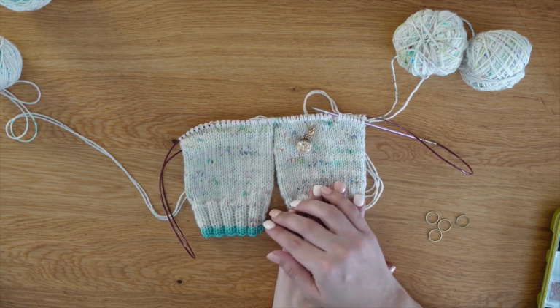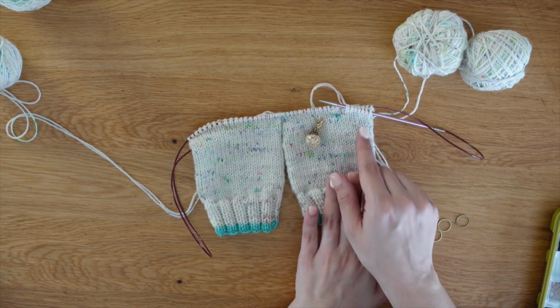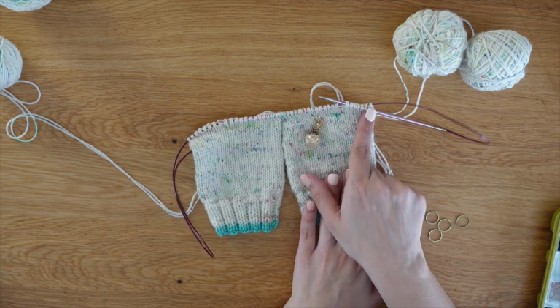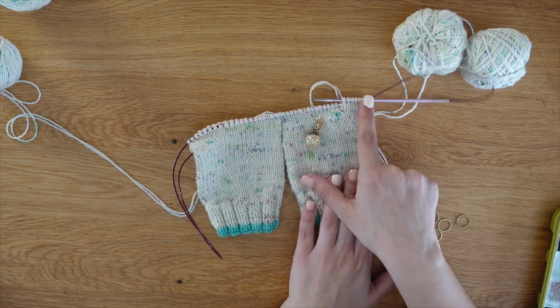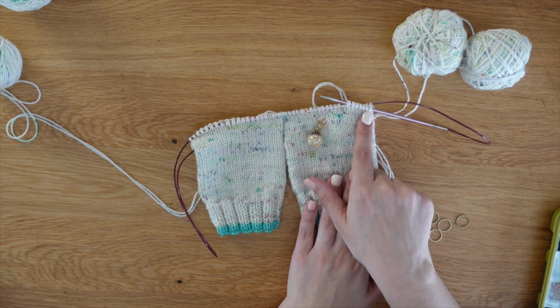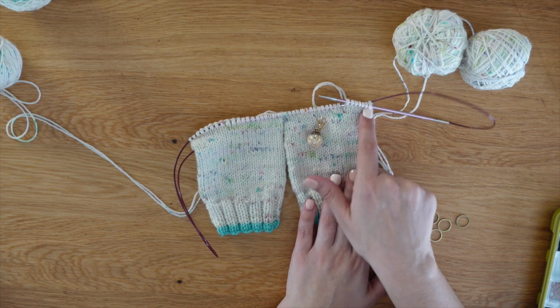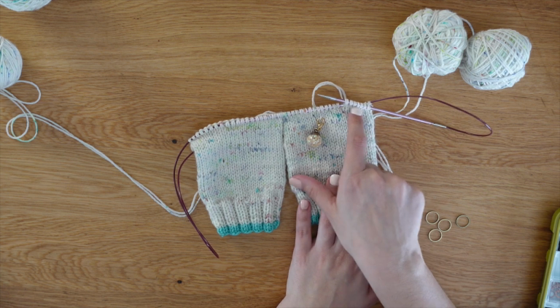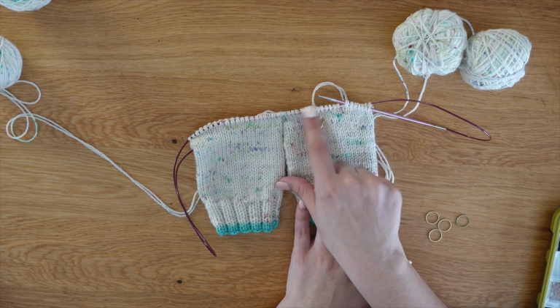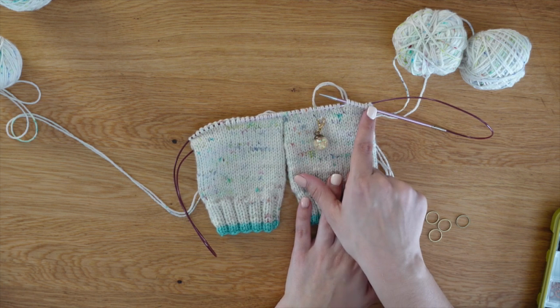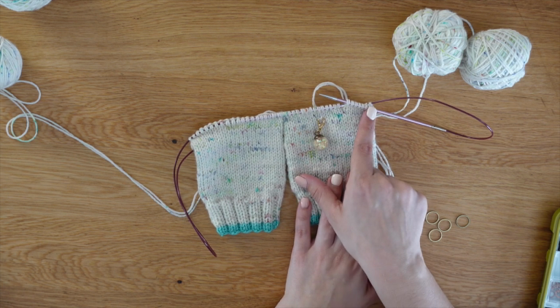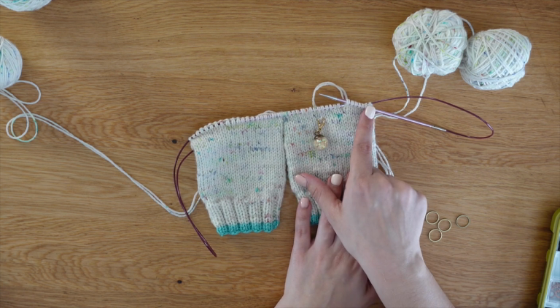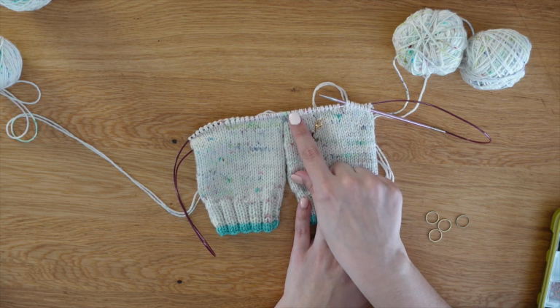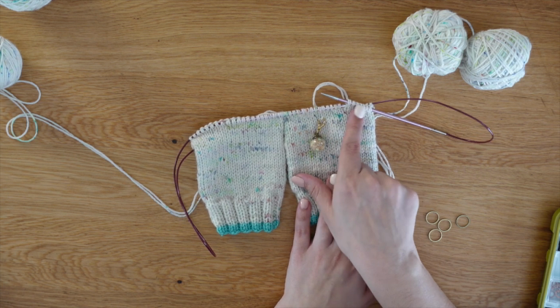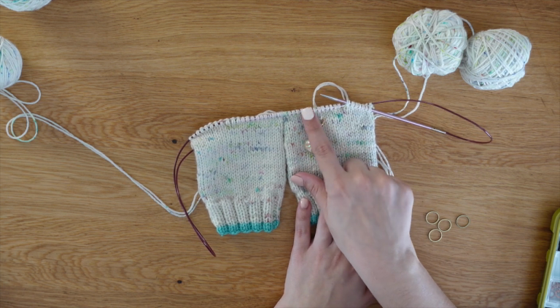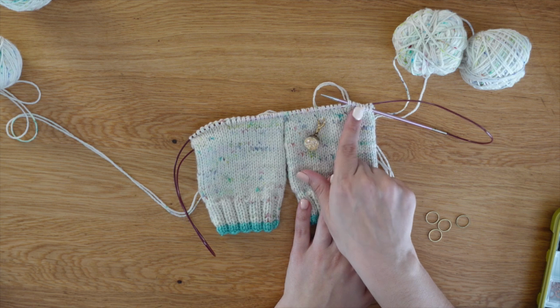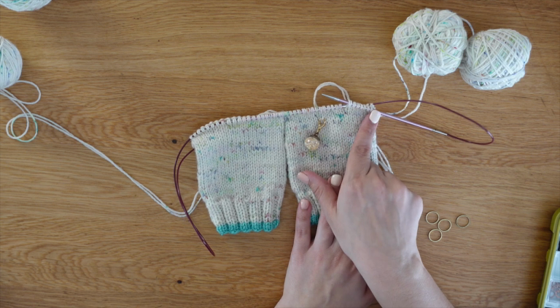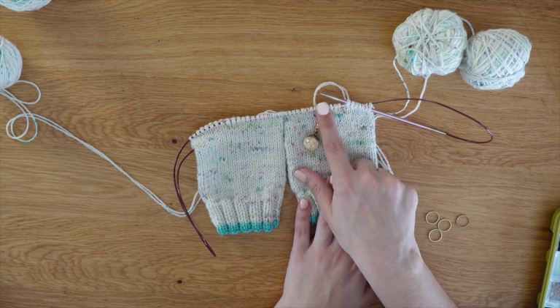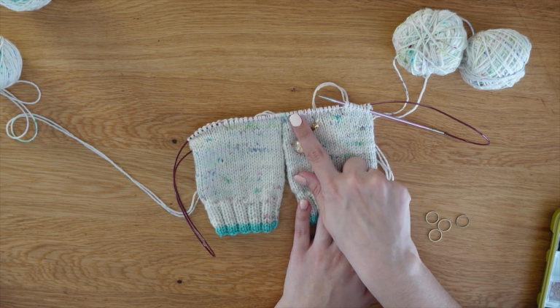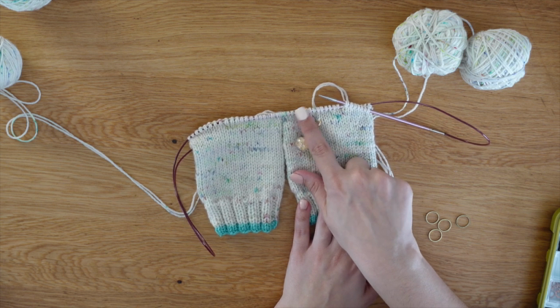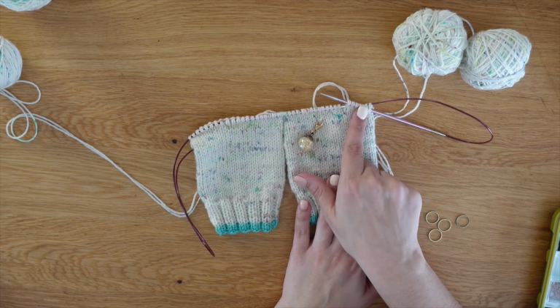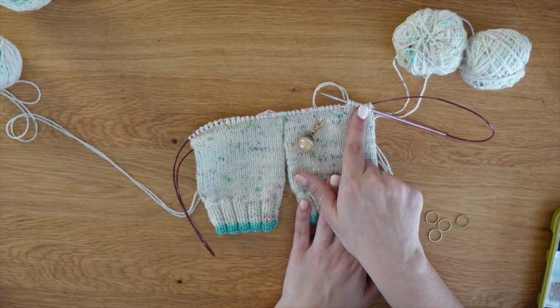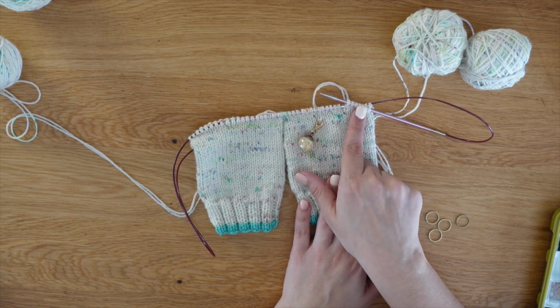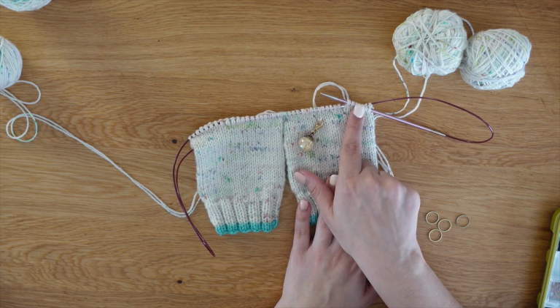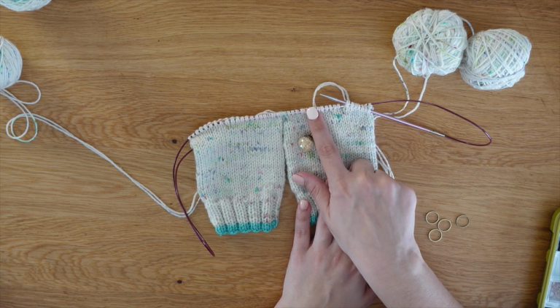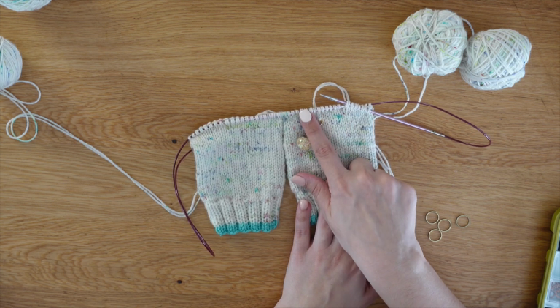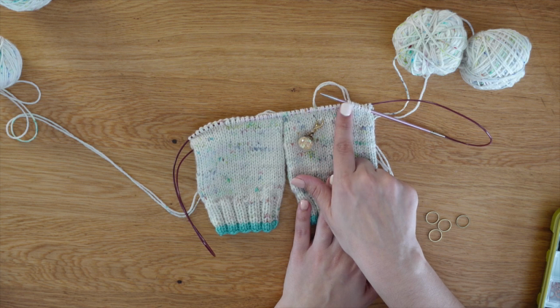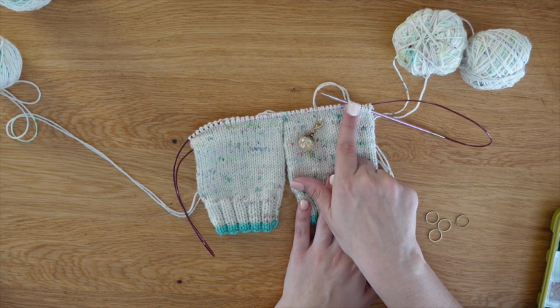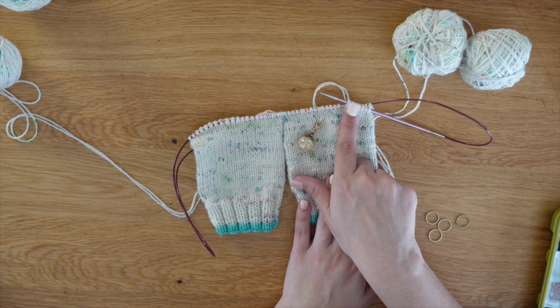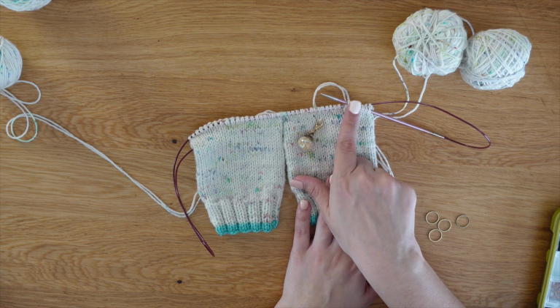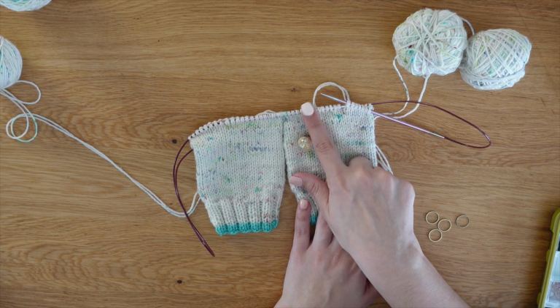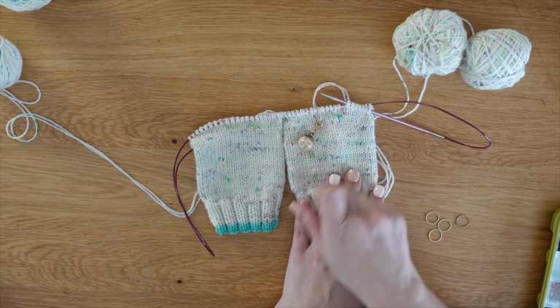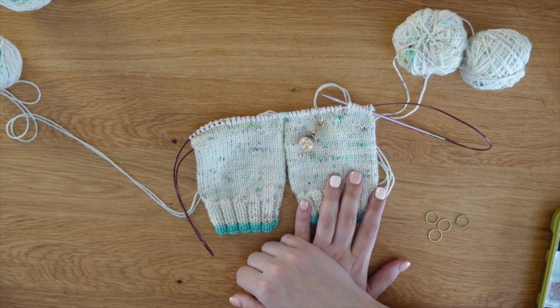A short row is where you are going to knit back and forth, decreasing the rows as you go. So you're going to knit, turn, purl, turn, knit, turn, purl, turn — and then that creates your heel for you.